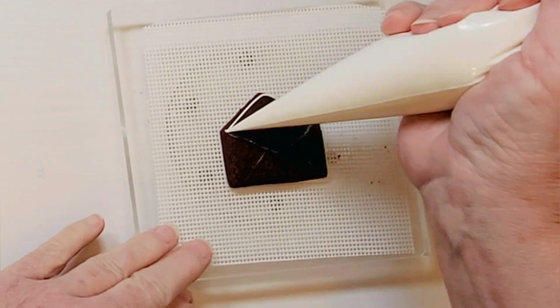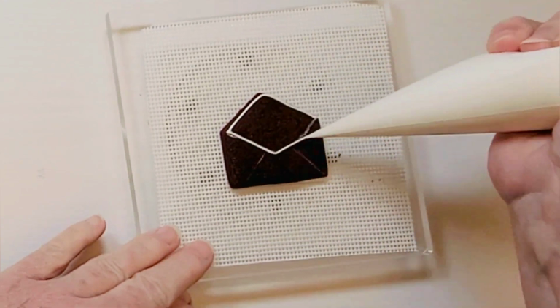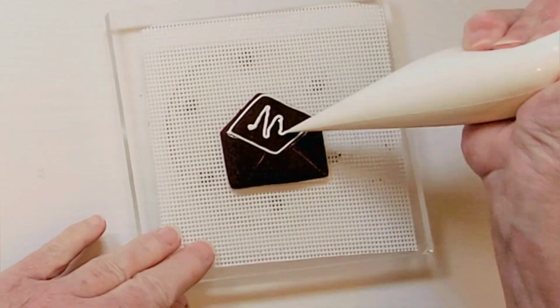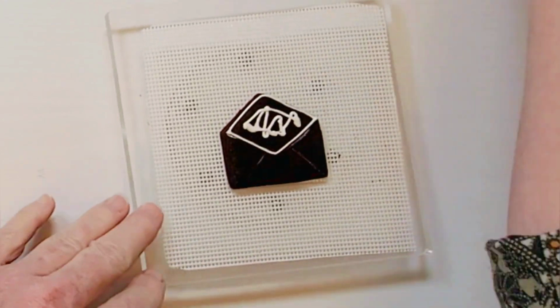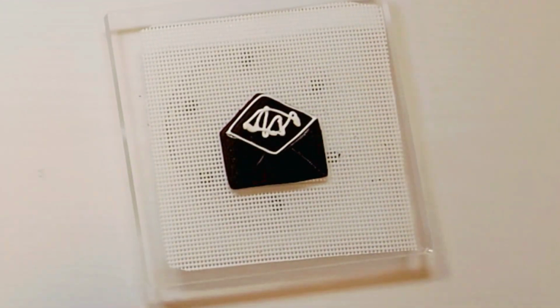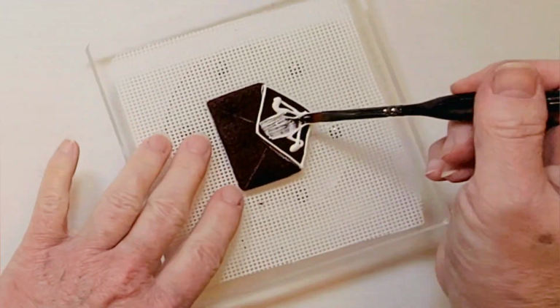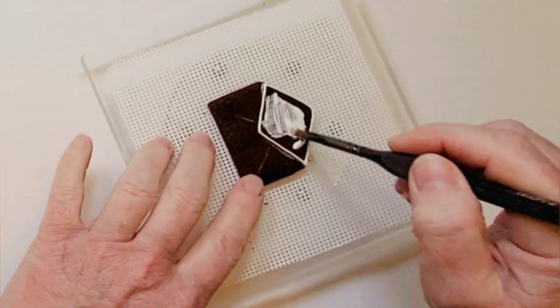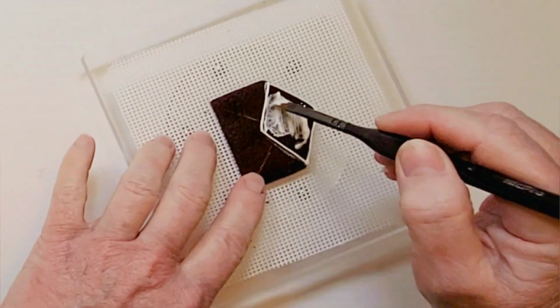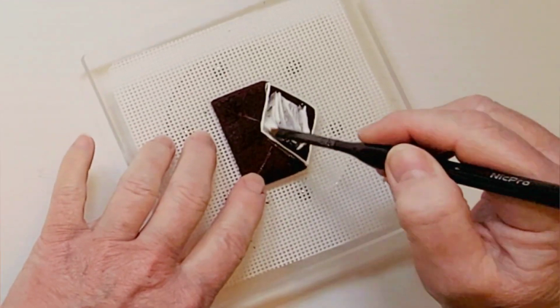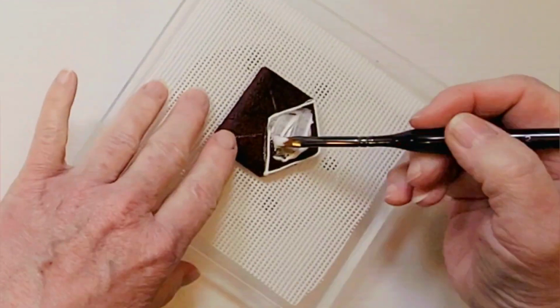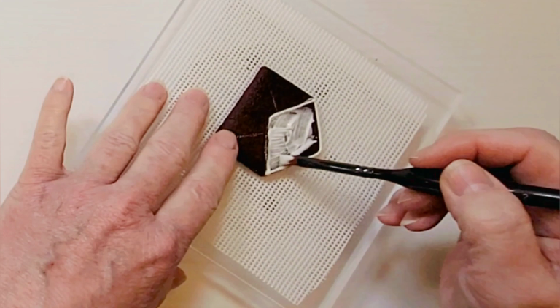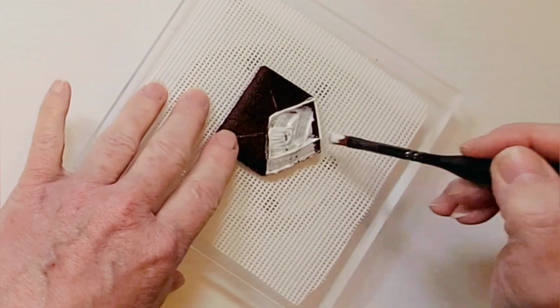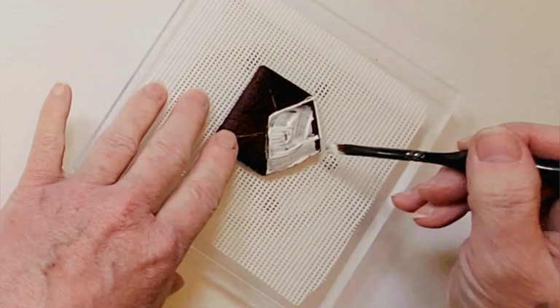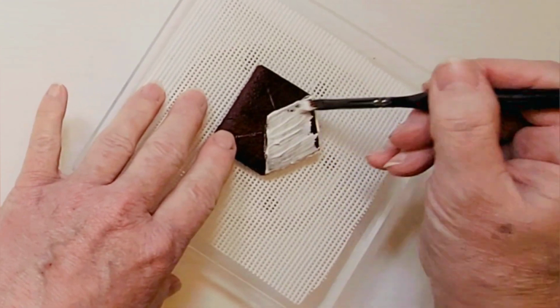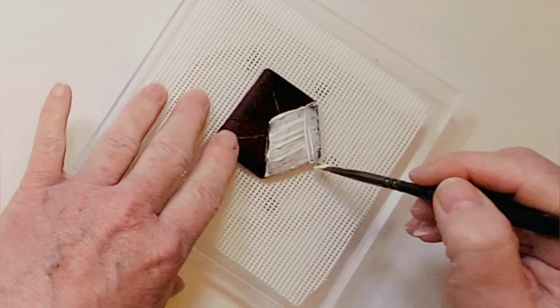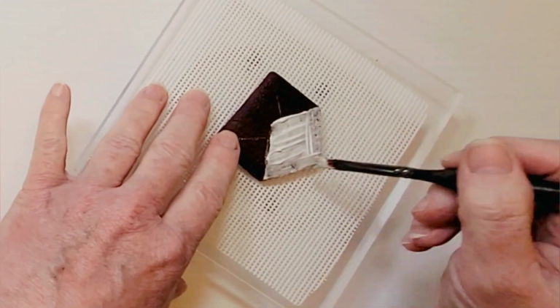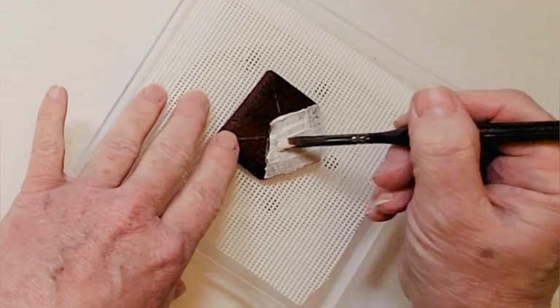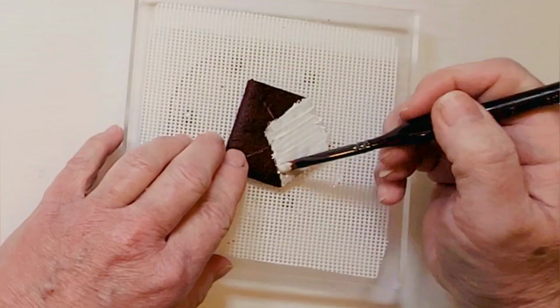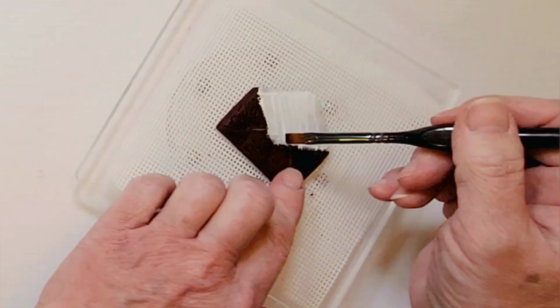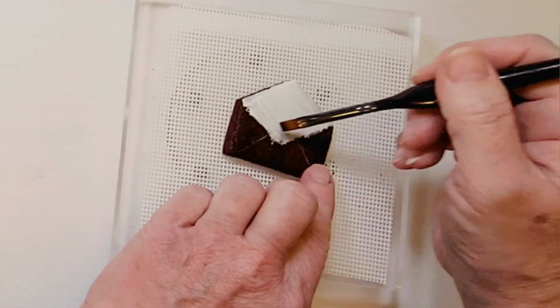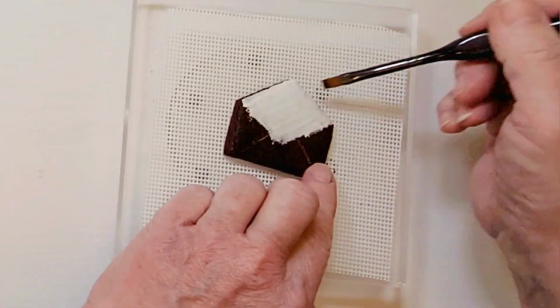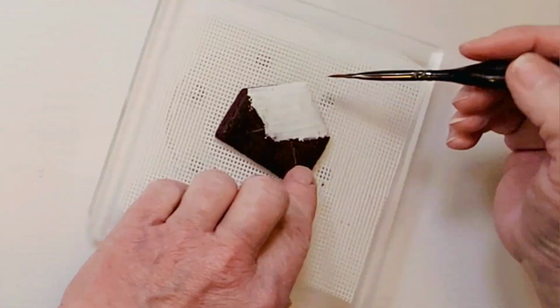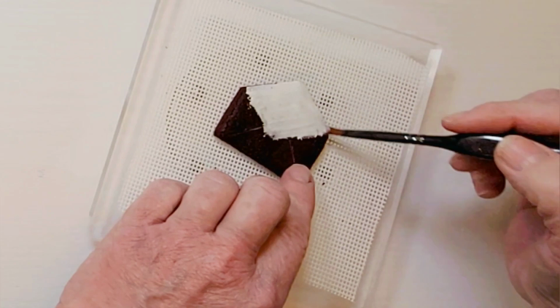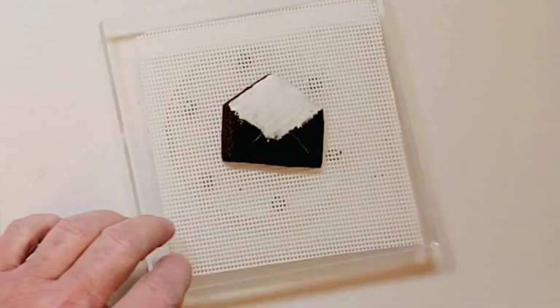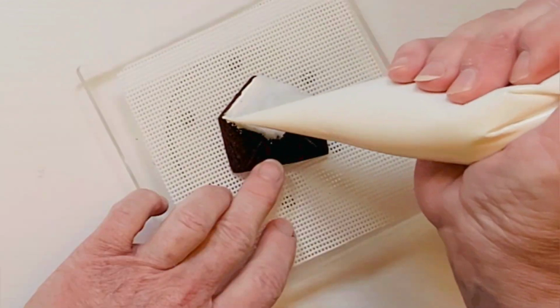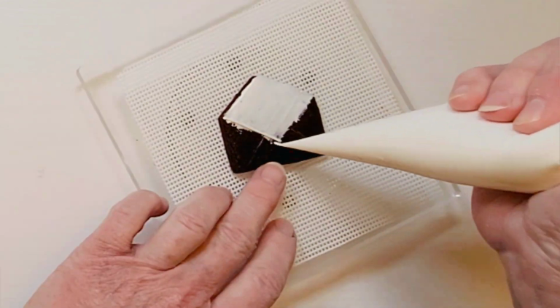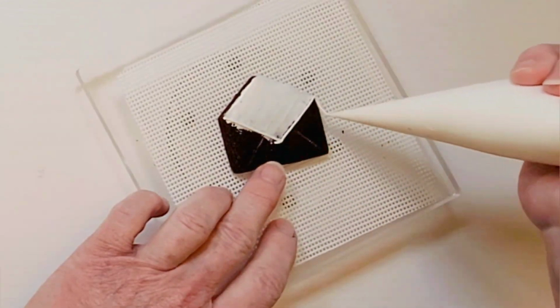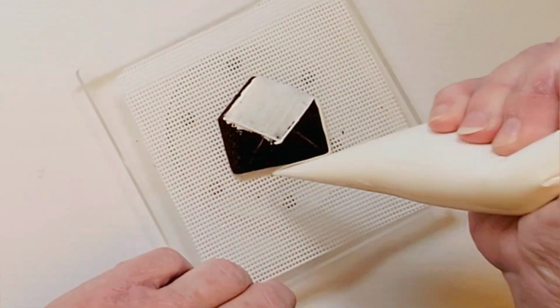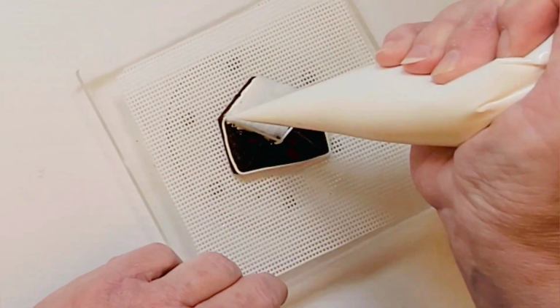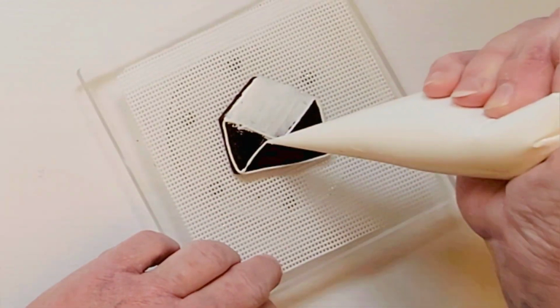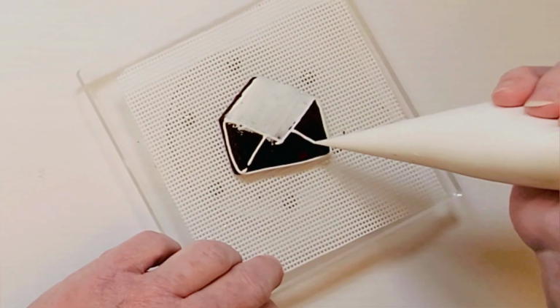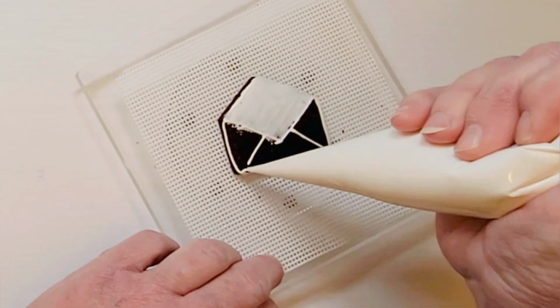Outline the top part of the envelope and put a squiggle of icing in the middle. Taking a flat paint brush, spread that icing around because we want this to look like the background and so we don't want it to be puffy.